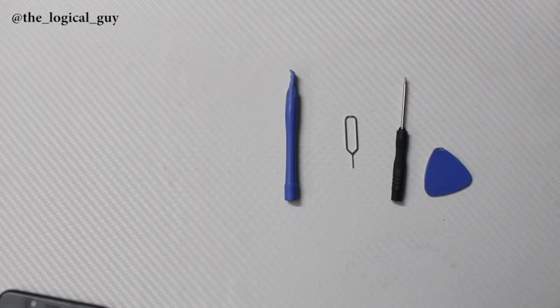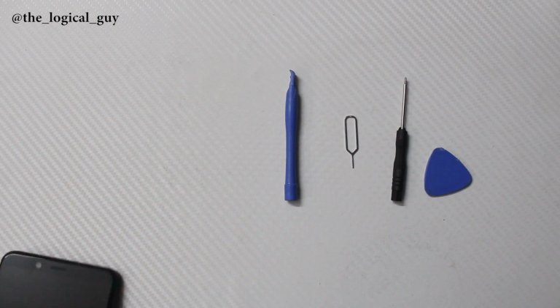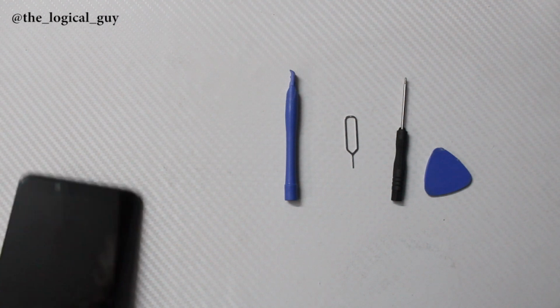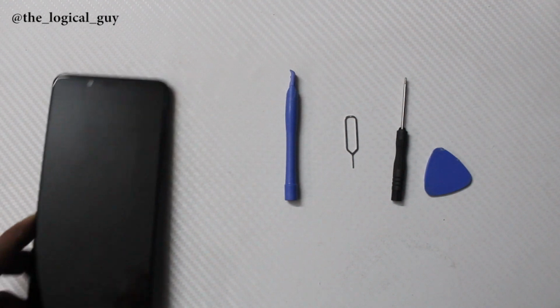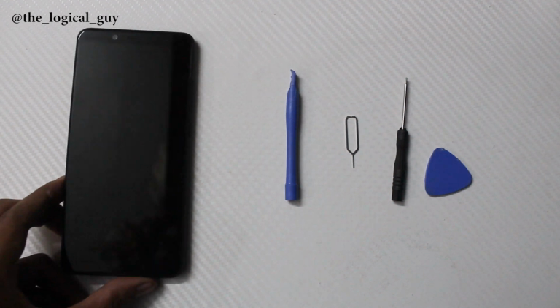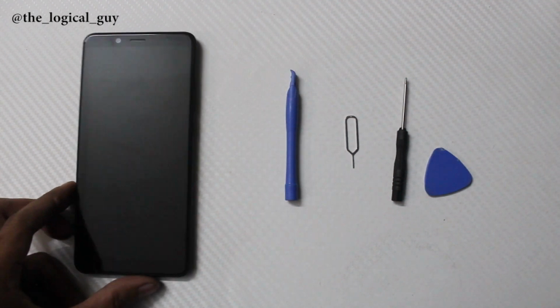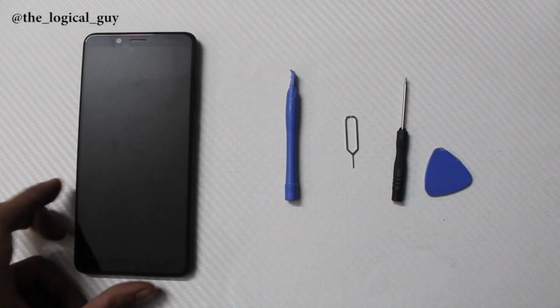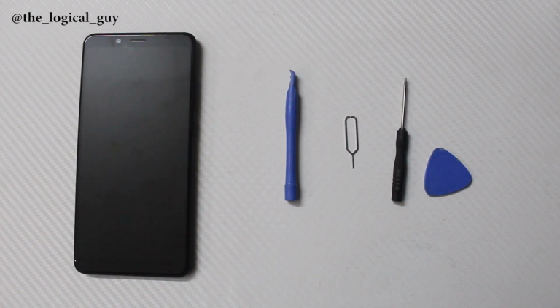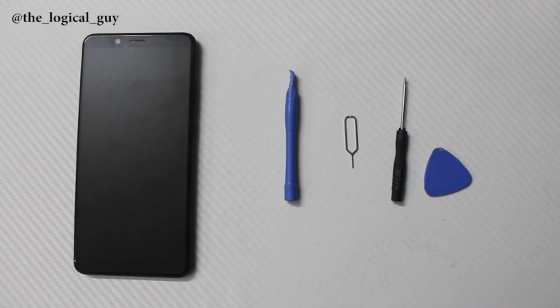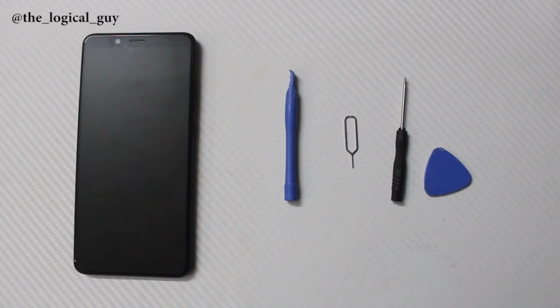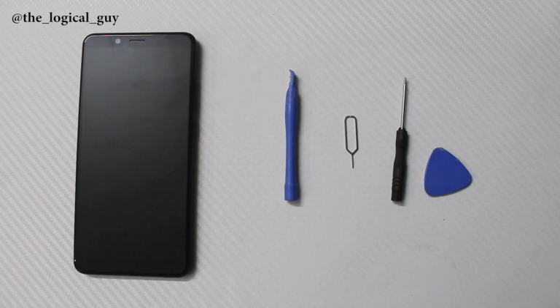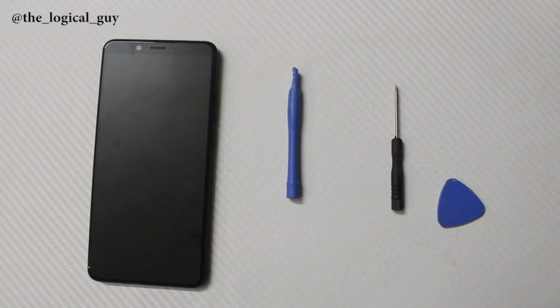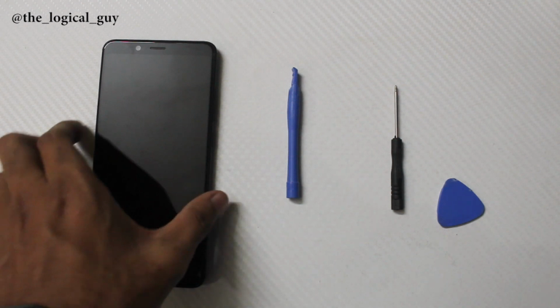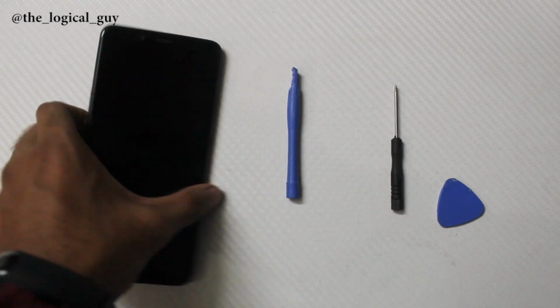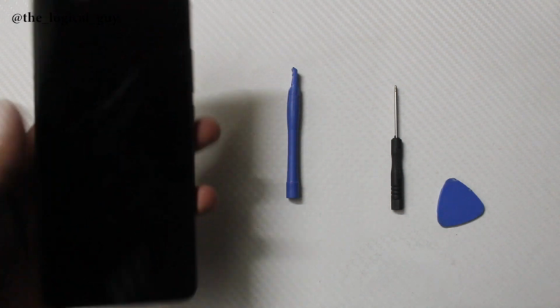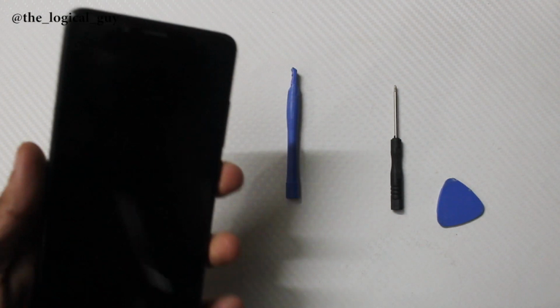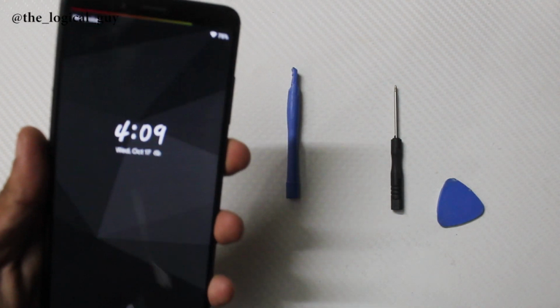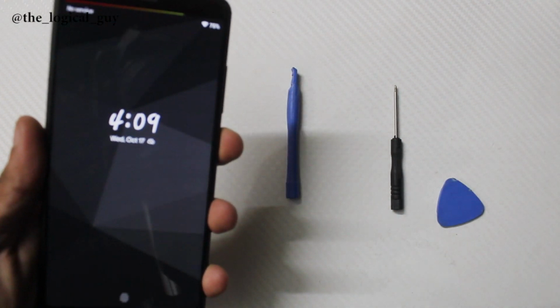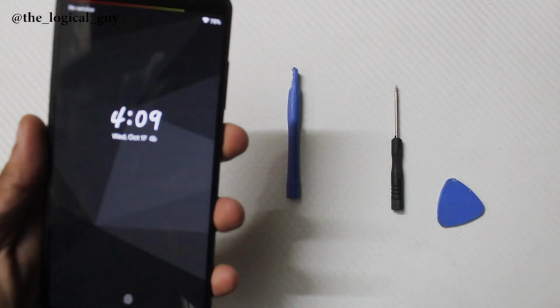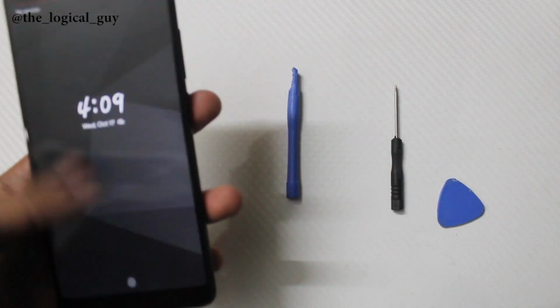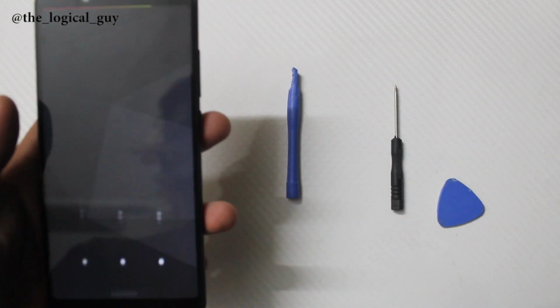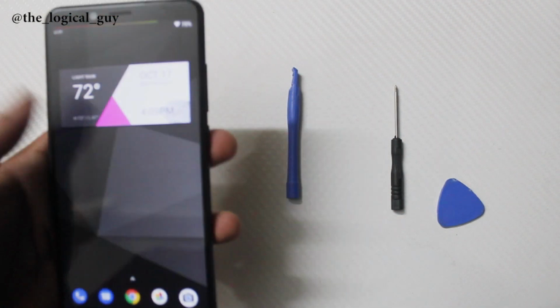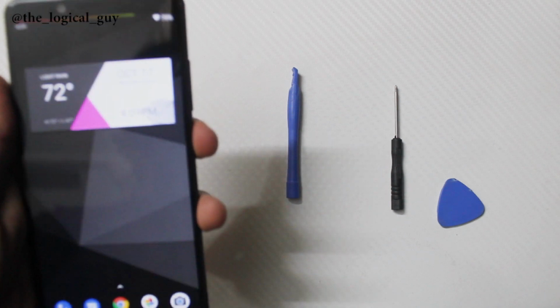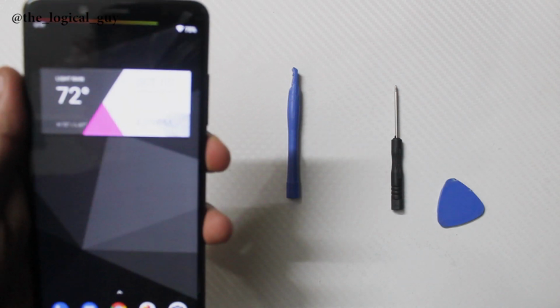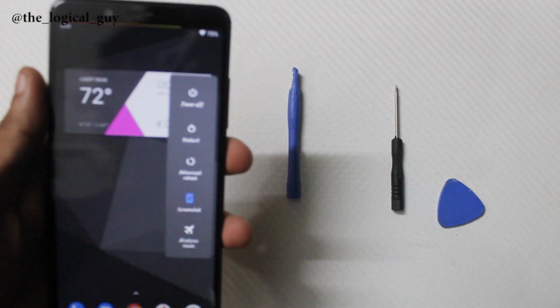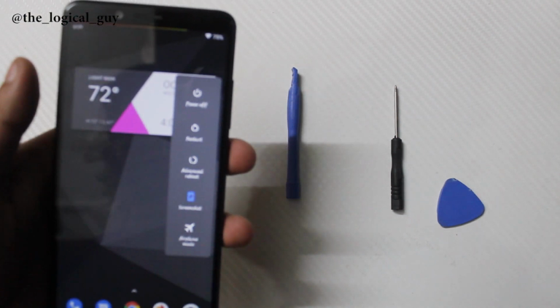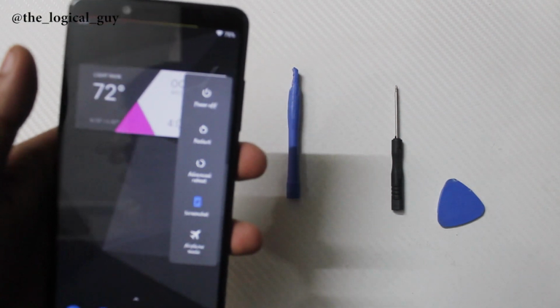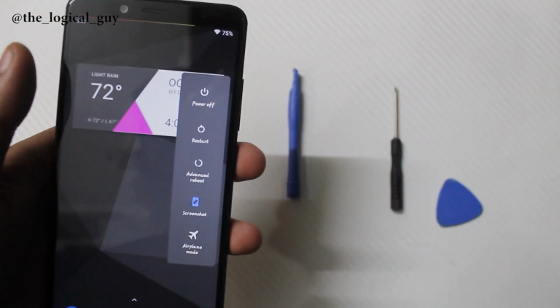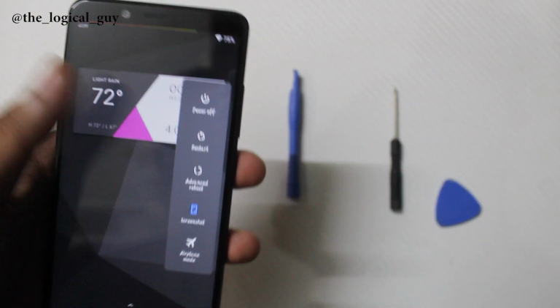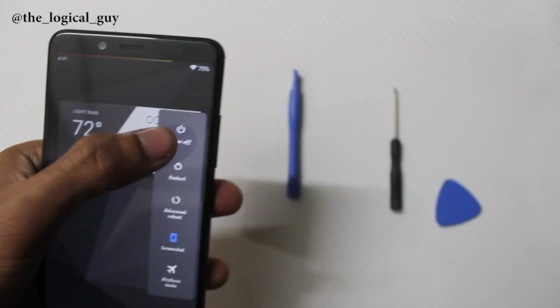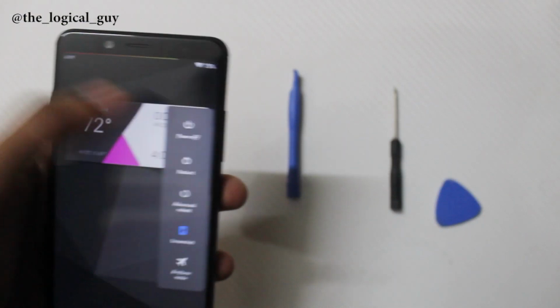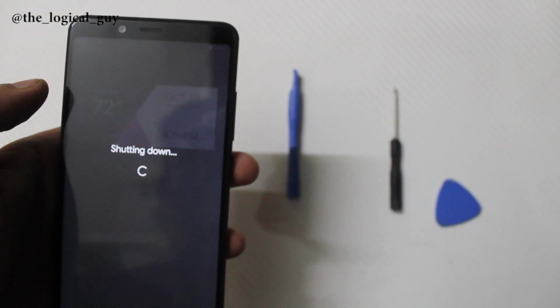Hello everyone and welcome back to Tech Solutions. Today we are going to take an internal look at the Redmi Note 5 Pro. So let's get started. First, switch off the phone — which is obvious. The tools you would require are the Philips head screwdriver and a pry tool.